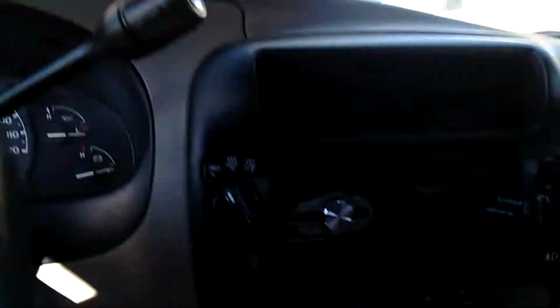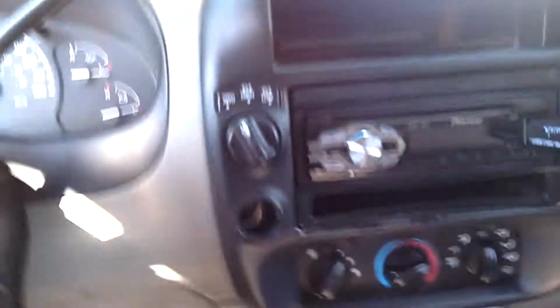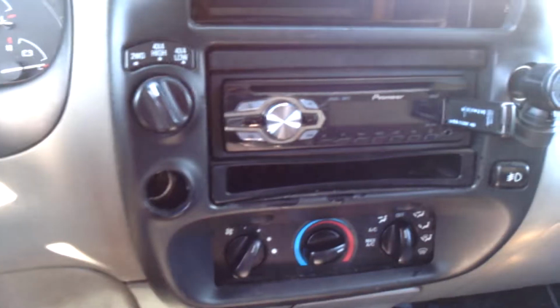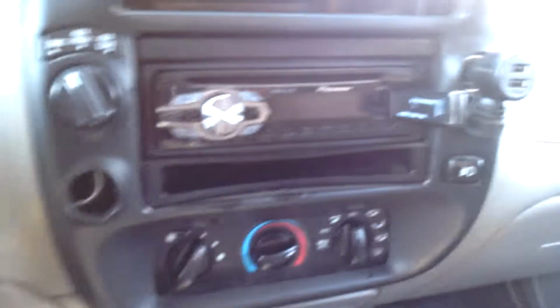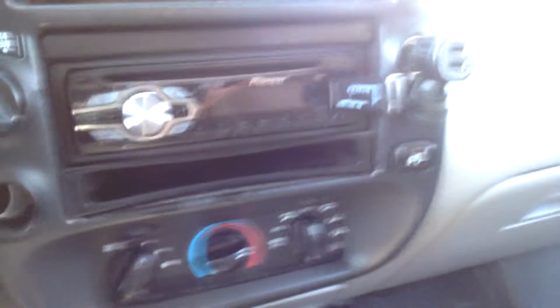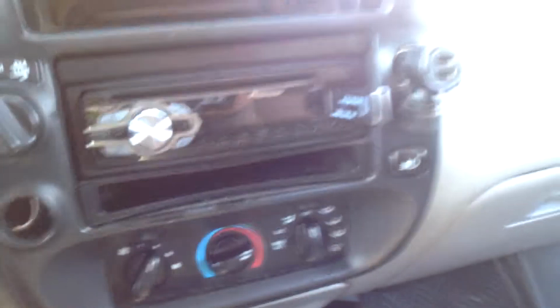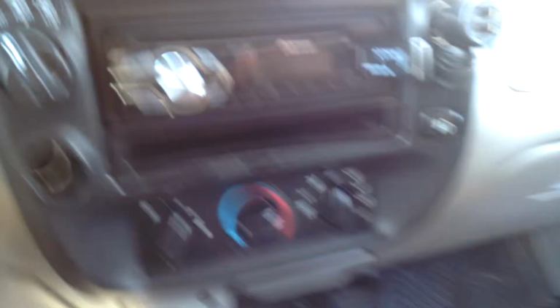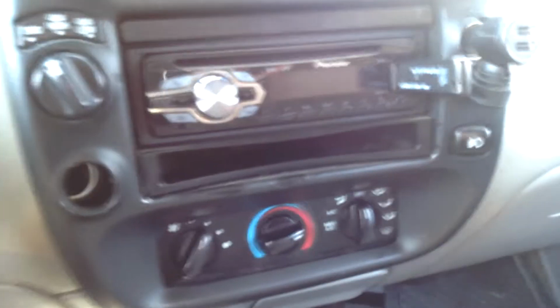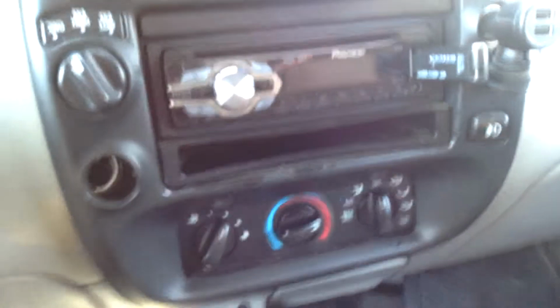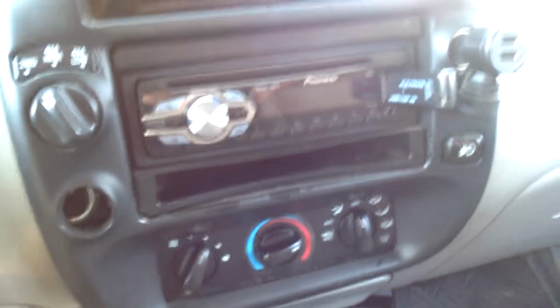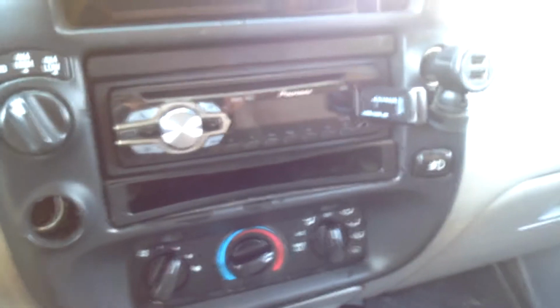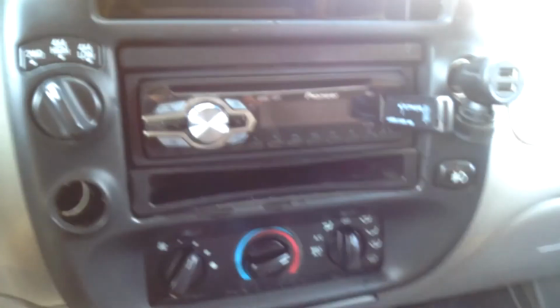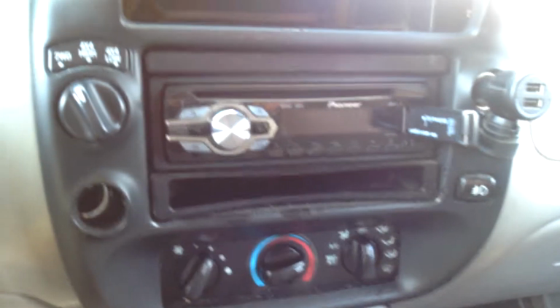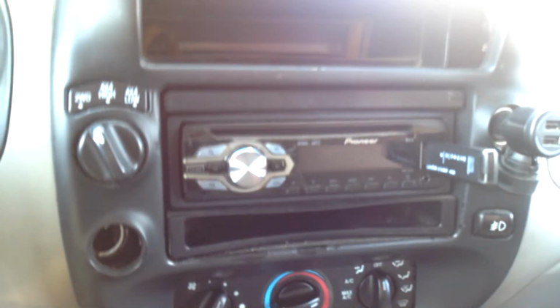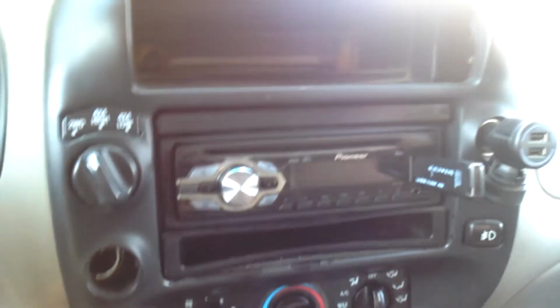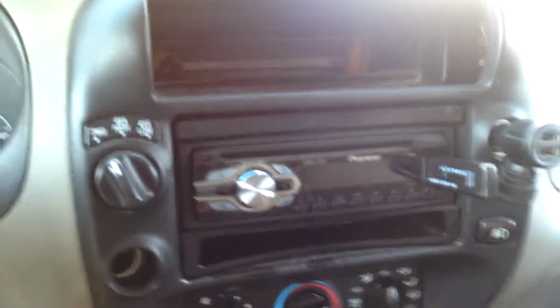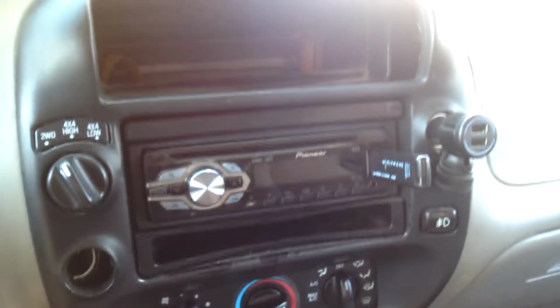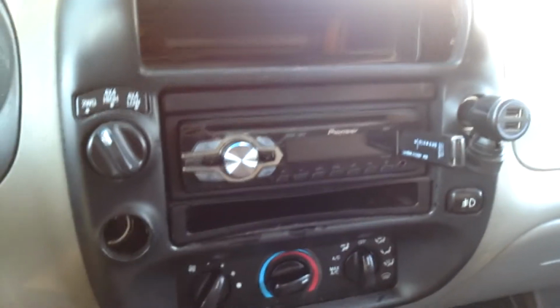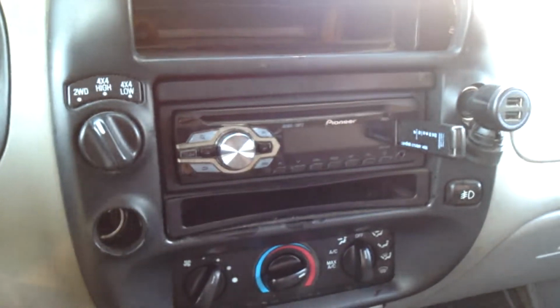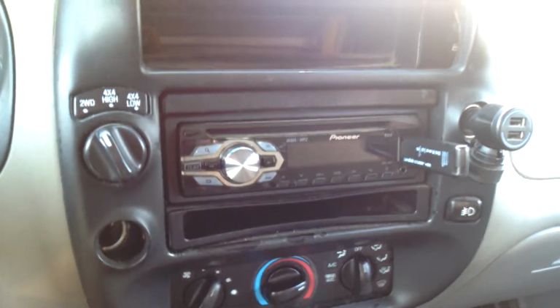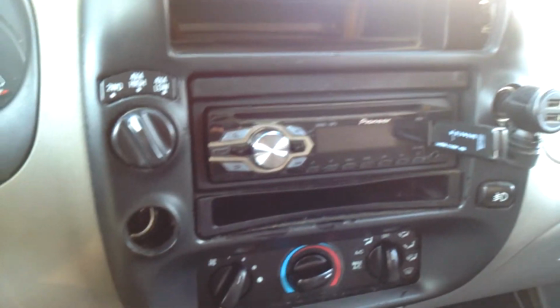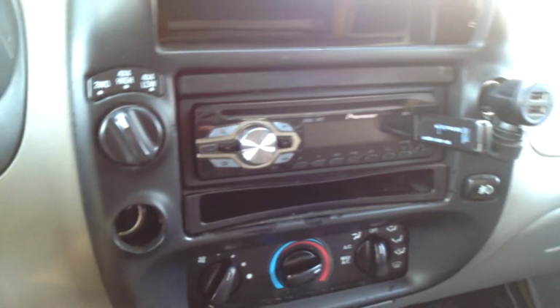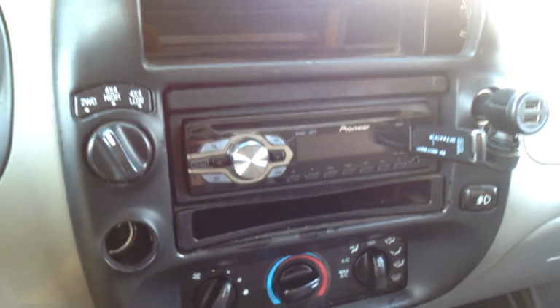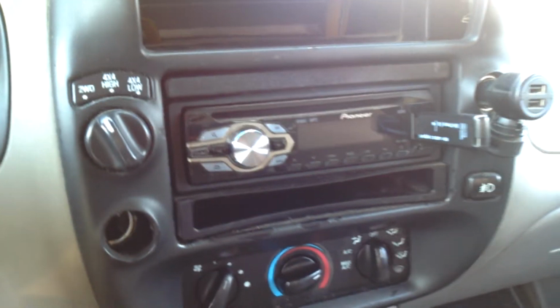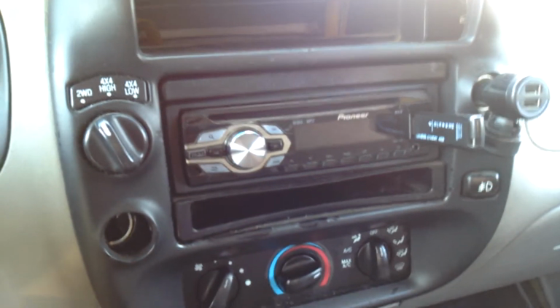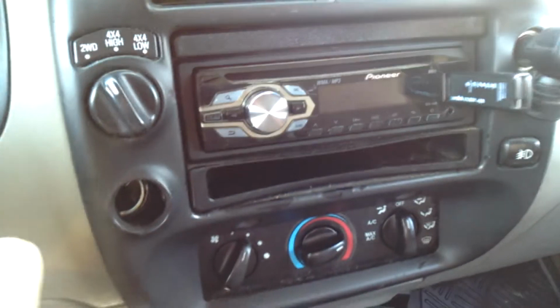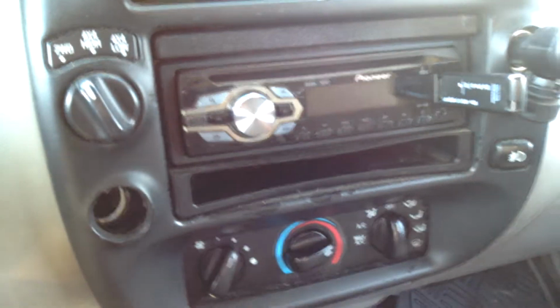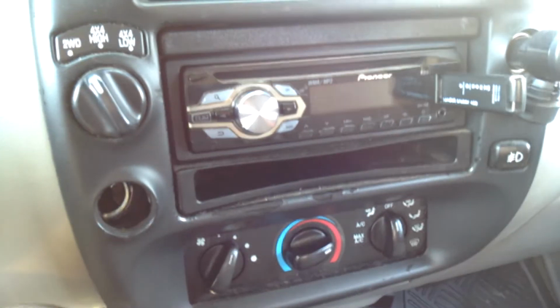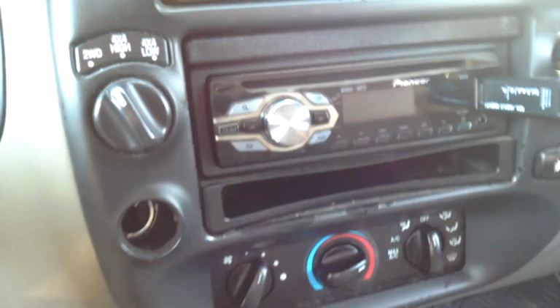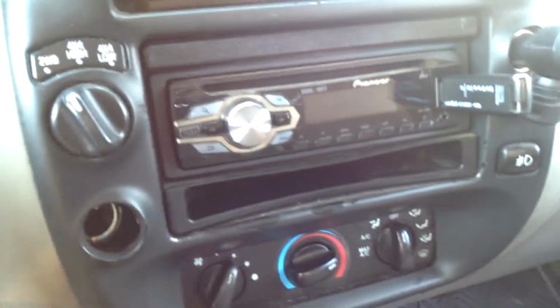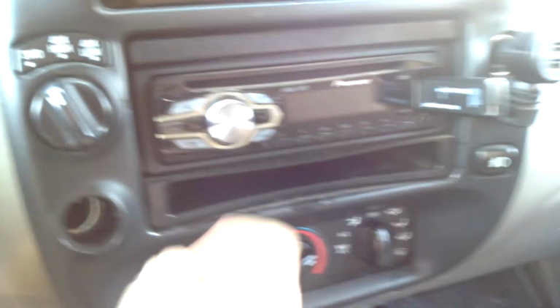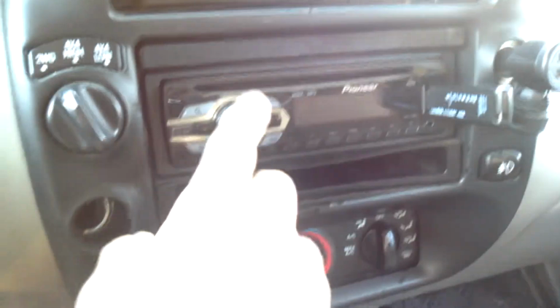Here we got my head unit — got a Pioneer head unit from Walmart. Pretty happy with it for 80 bucks. I use the USB a lot for my music, and I'll show you what it's like turned on.